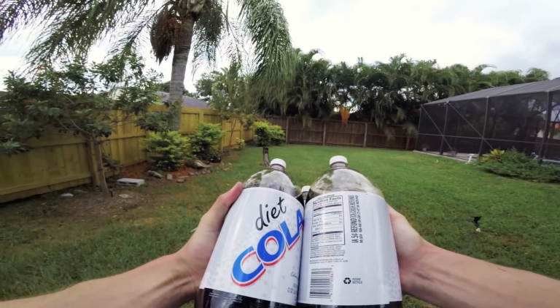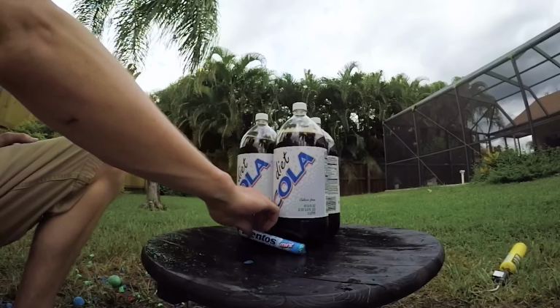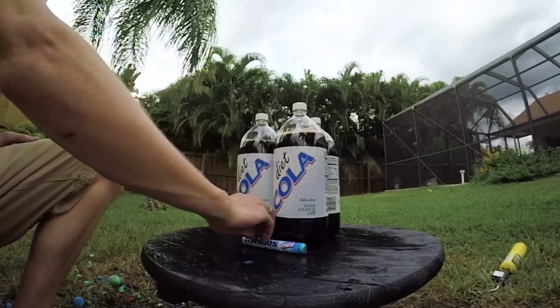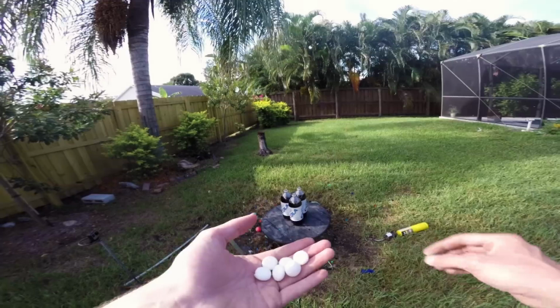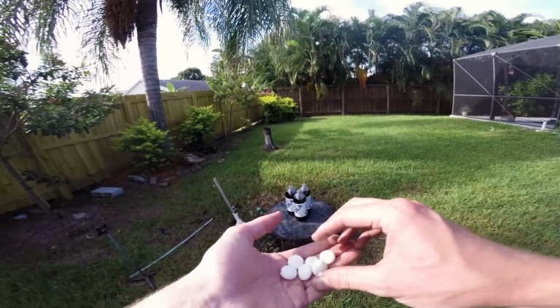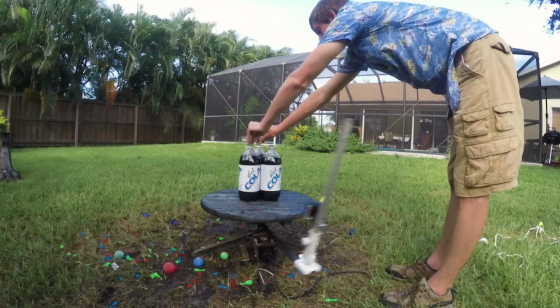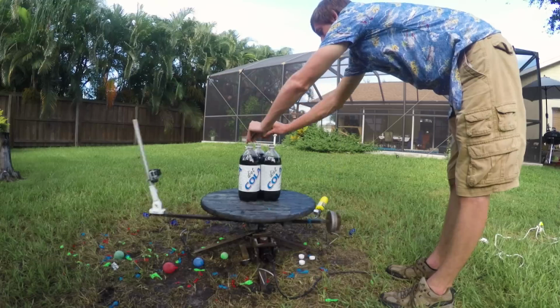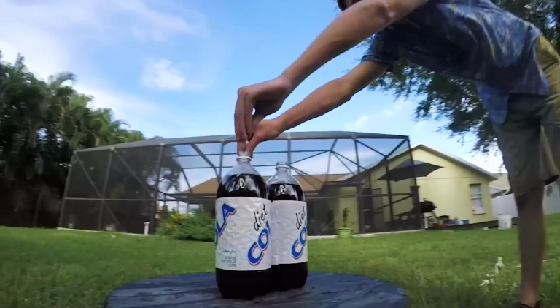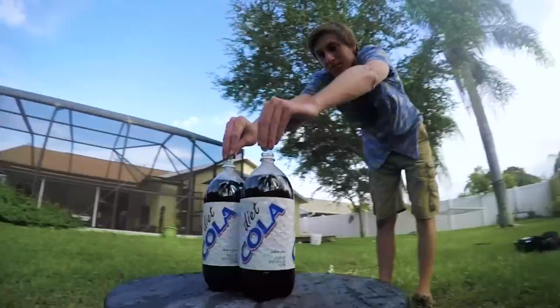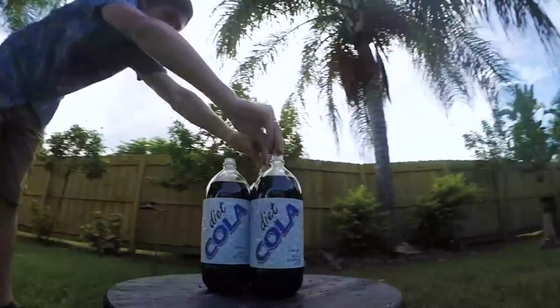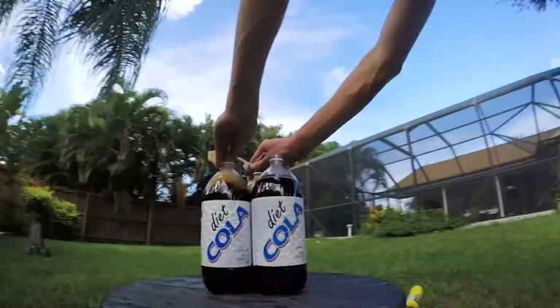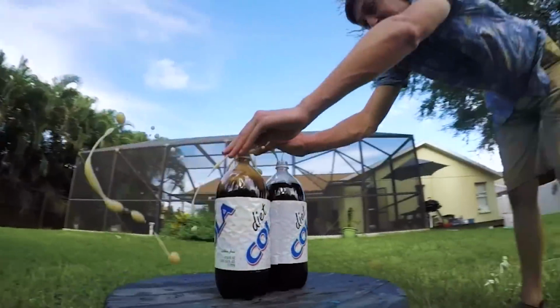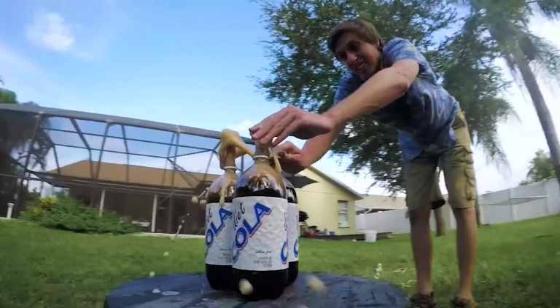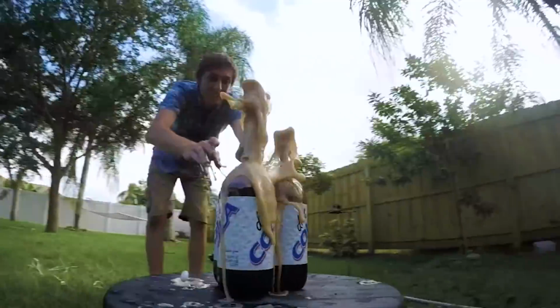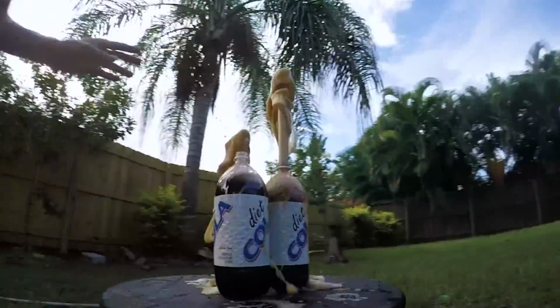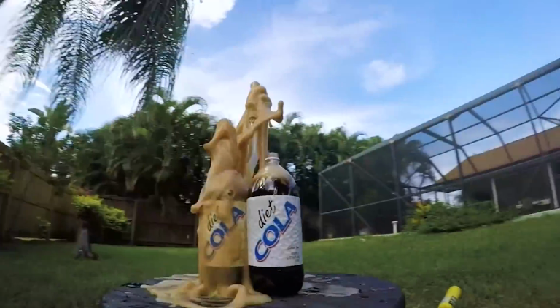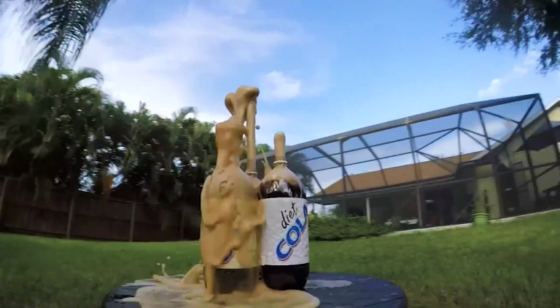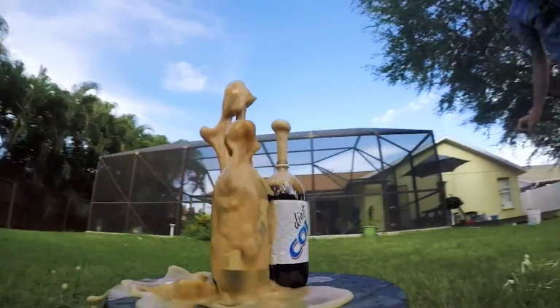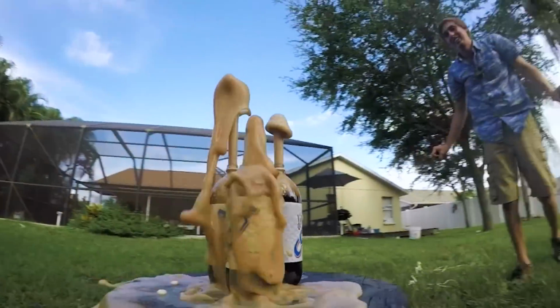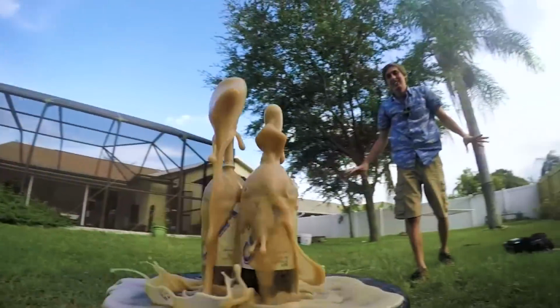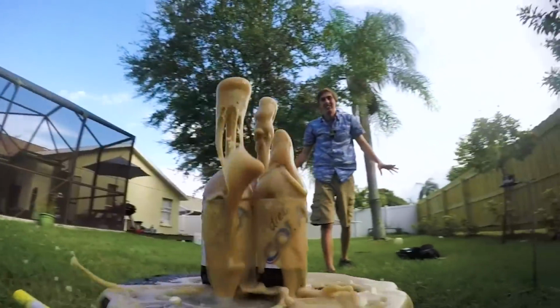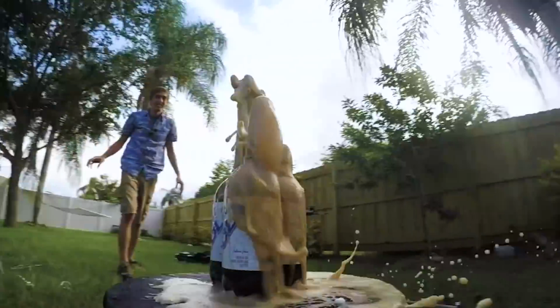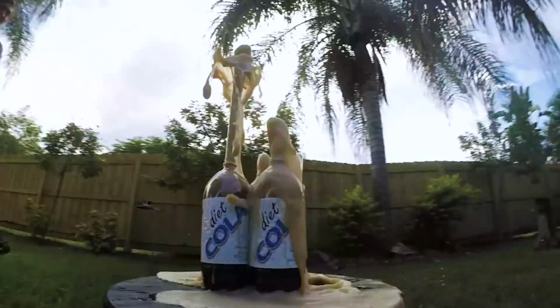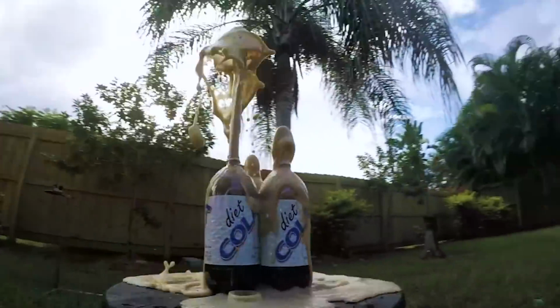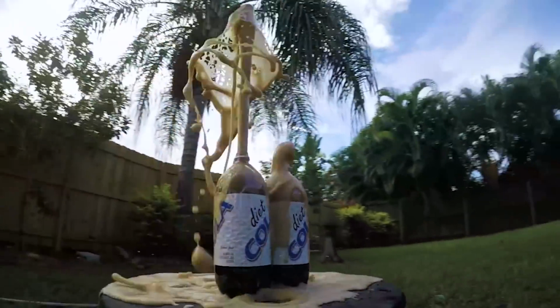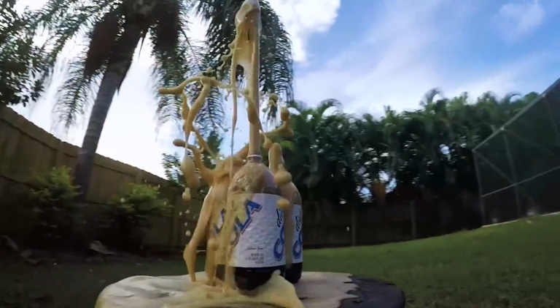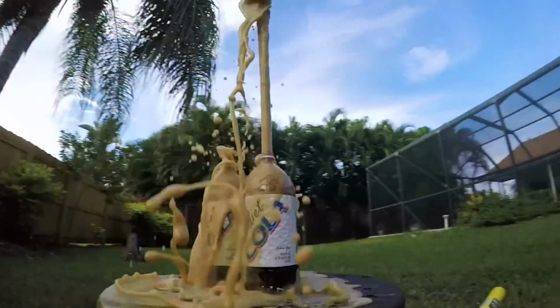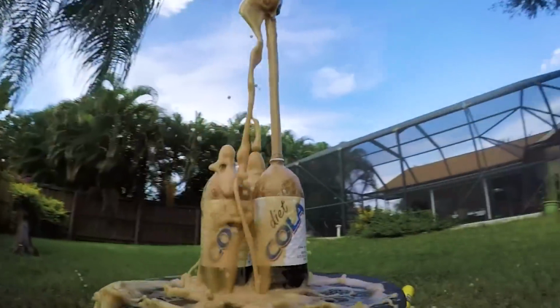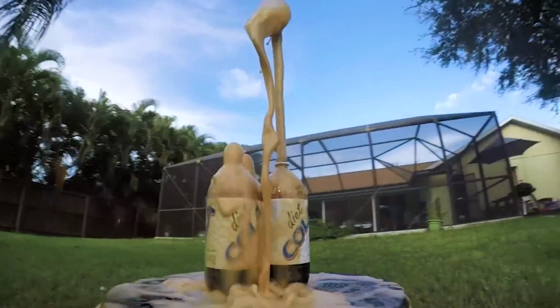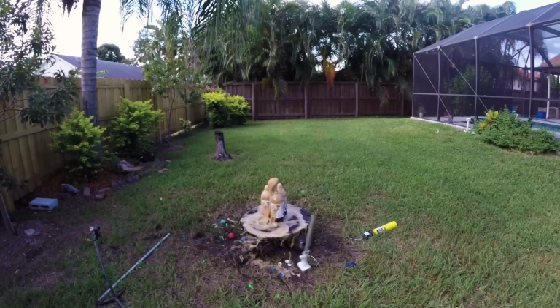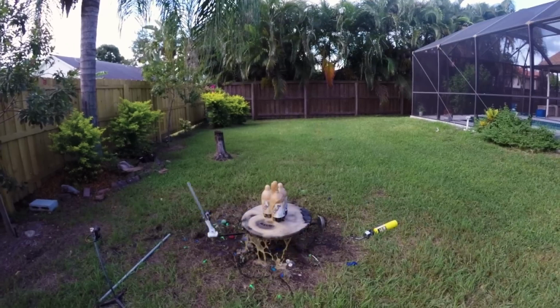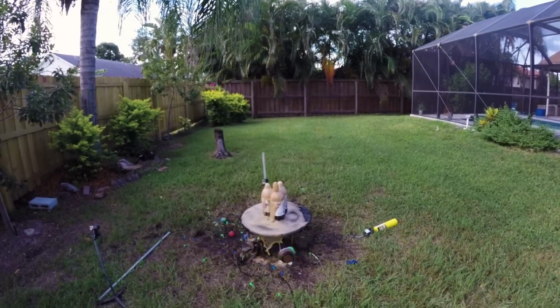For the next one, we've got Diet Coke and Mentos. That wasn't so bad.